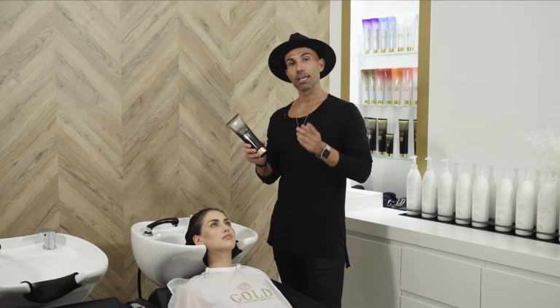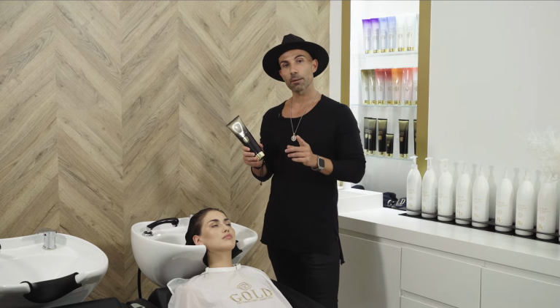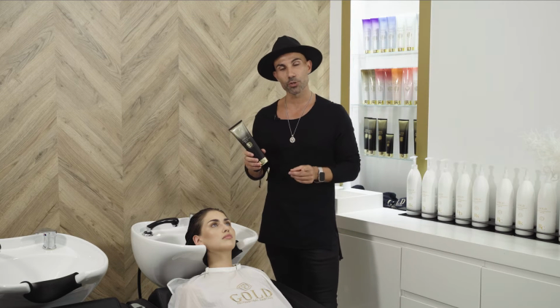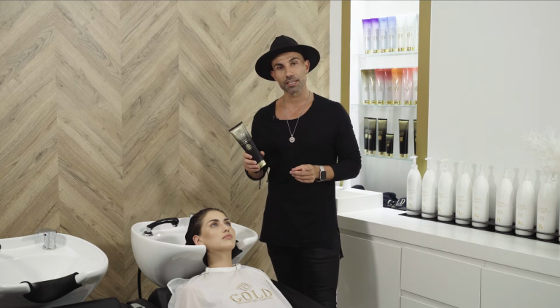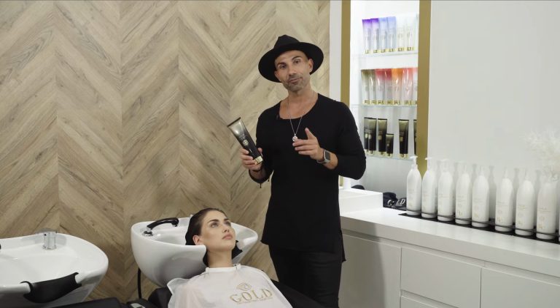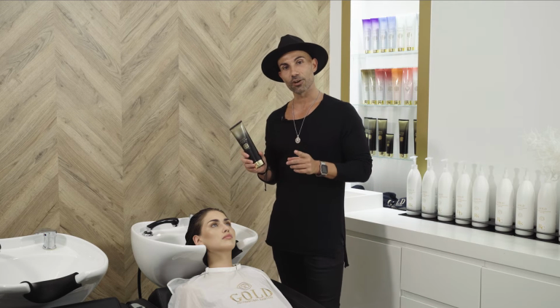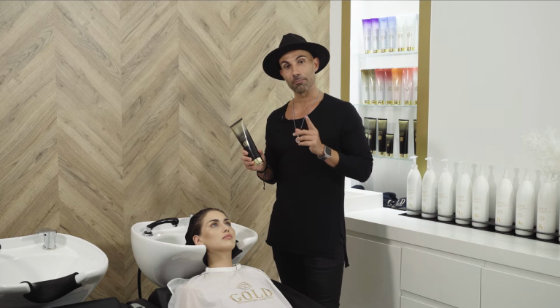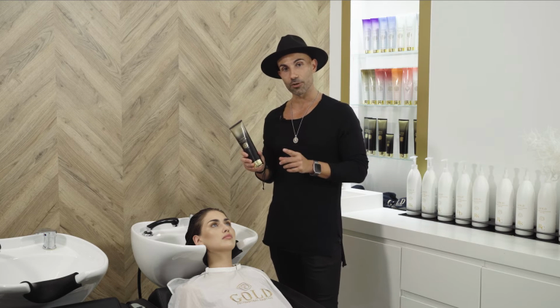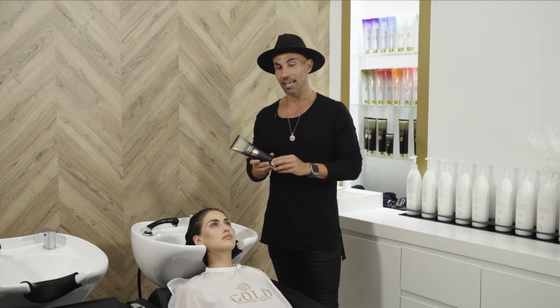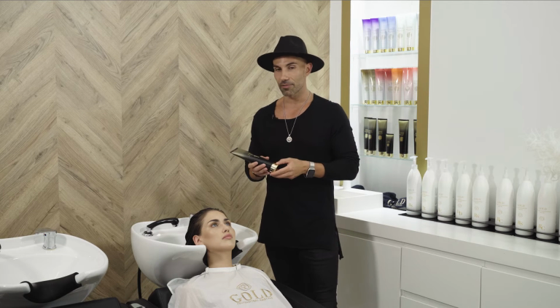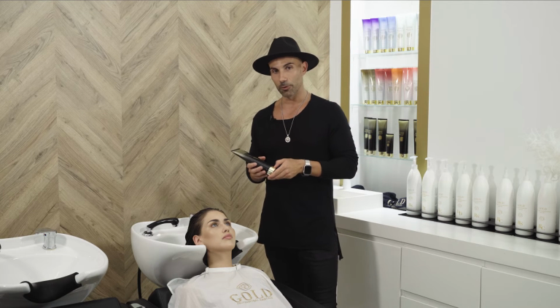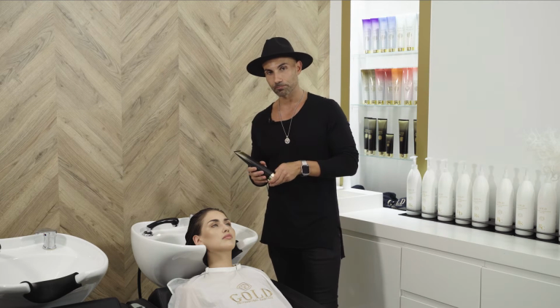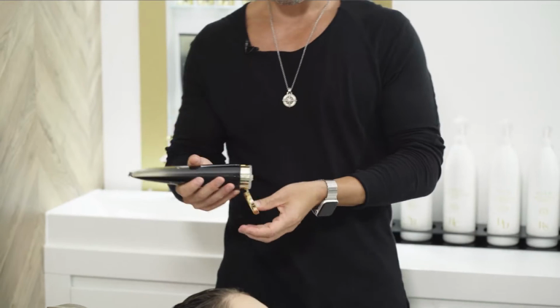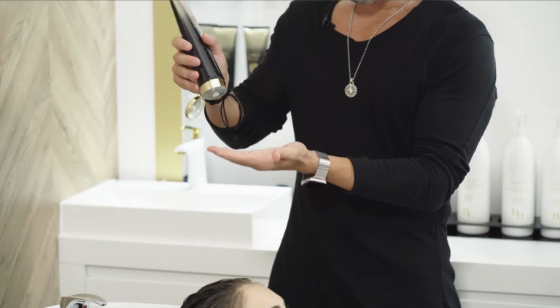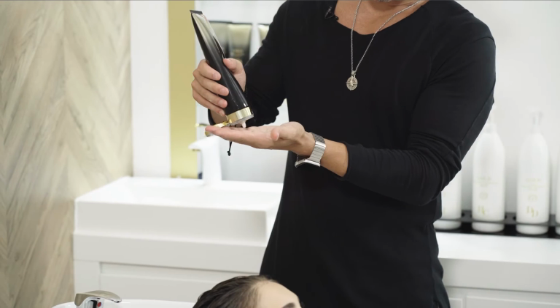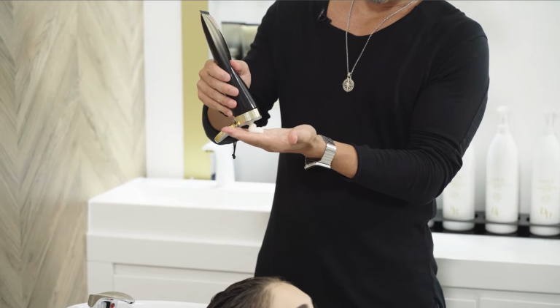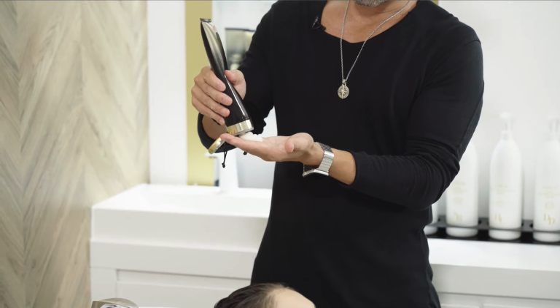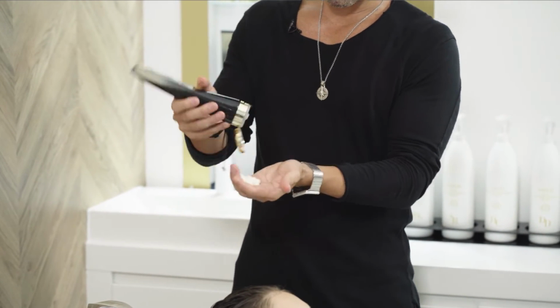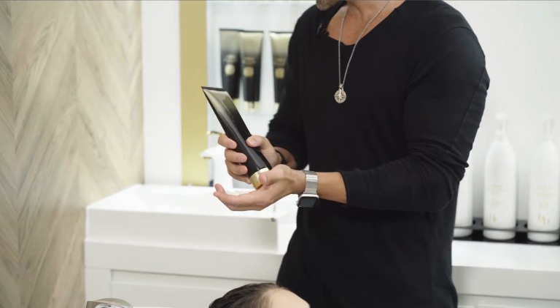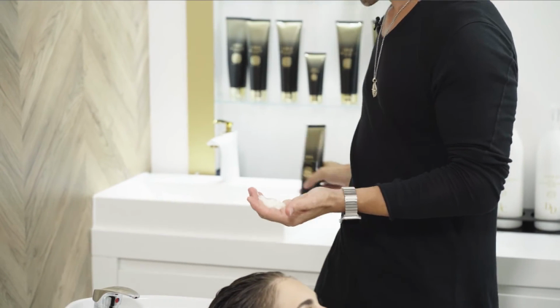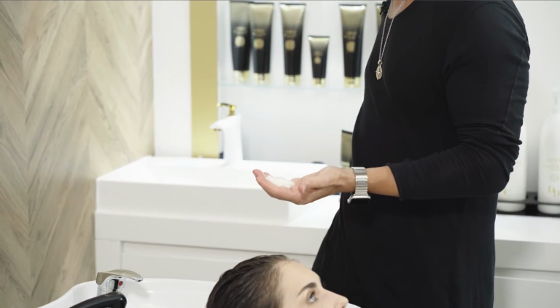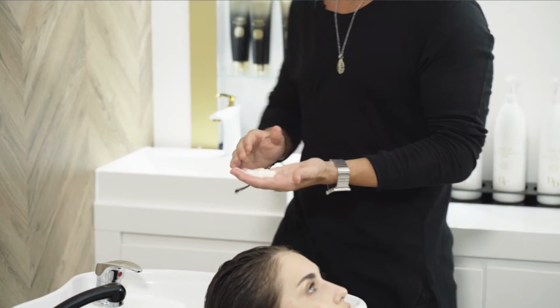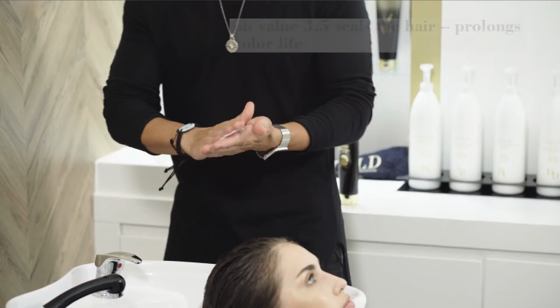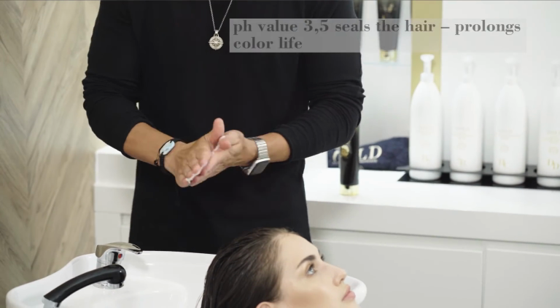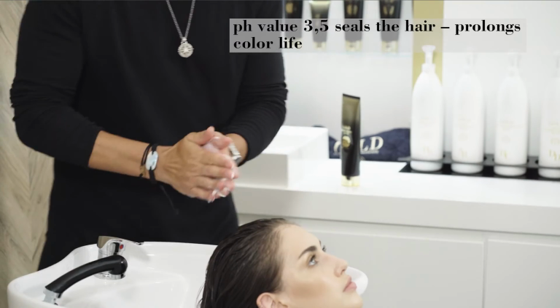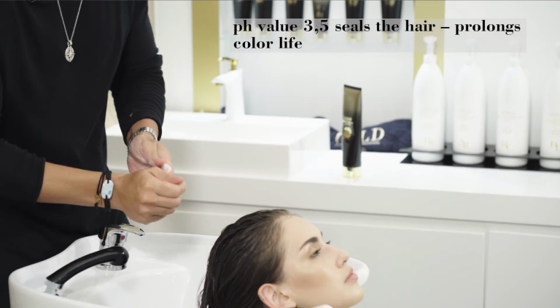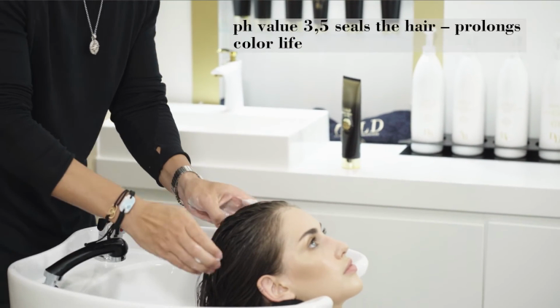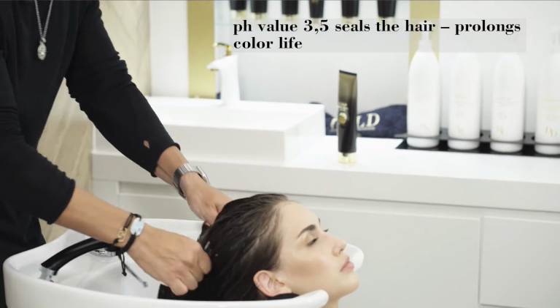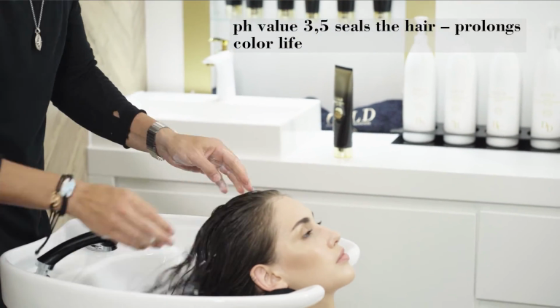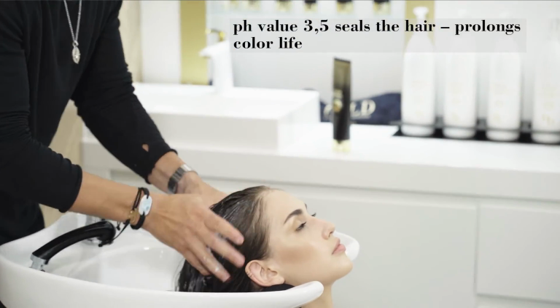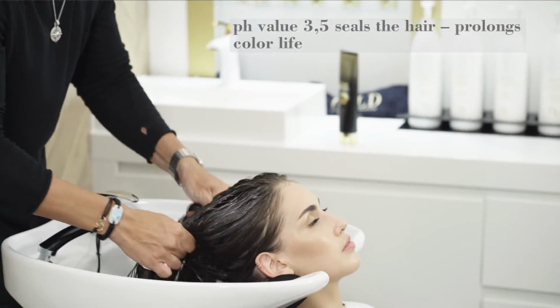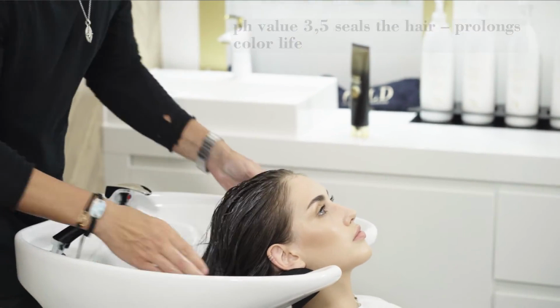So if we think about how to use it after each color and bleach service, it's very, very simple. We apply it directly into the hair after having it rinsed with the shampoo, and we go and put it all over.